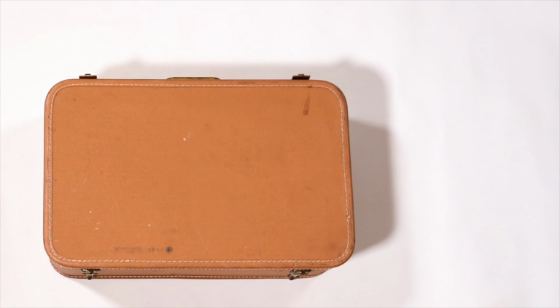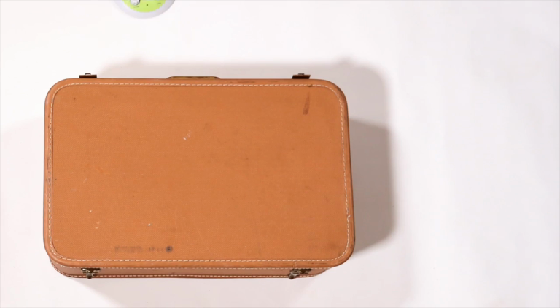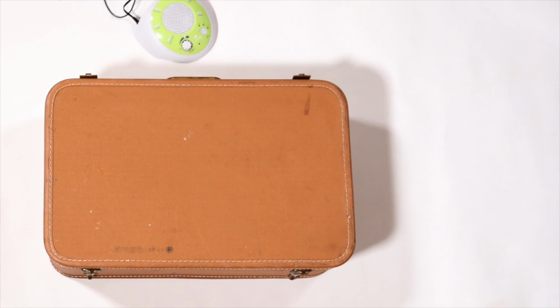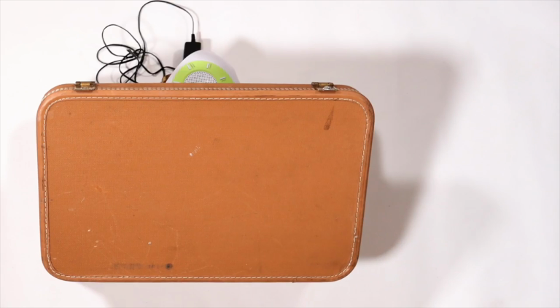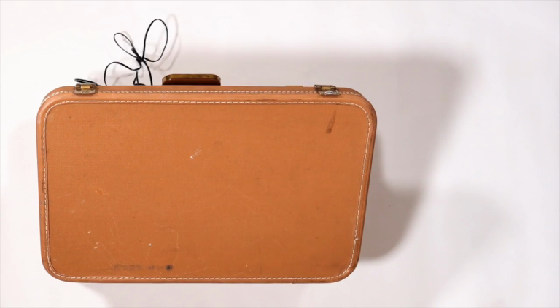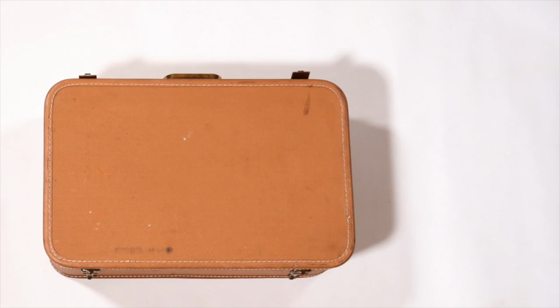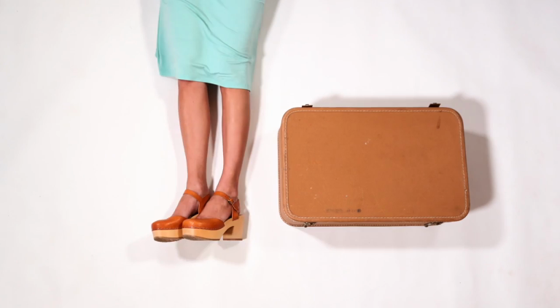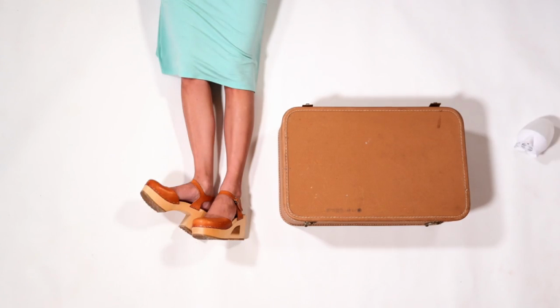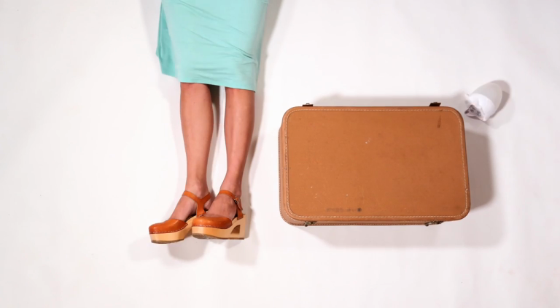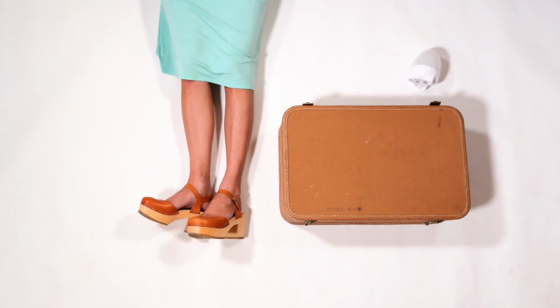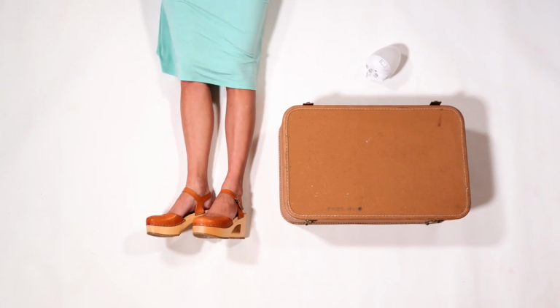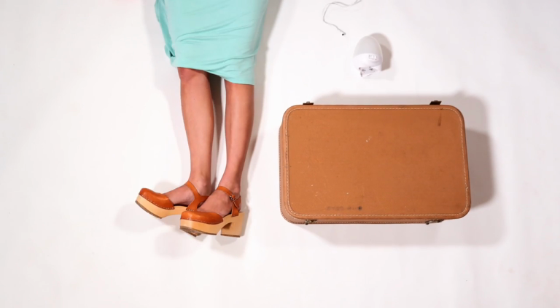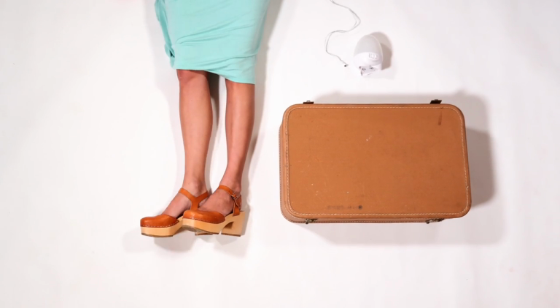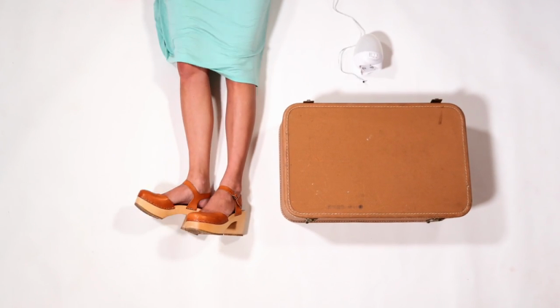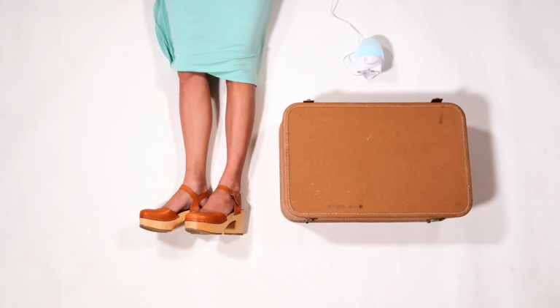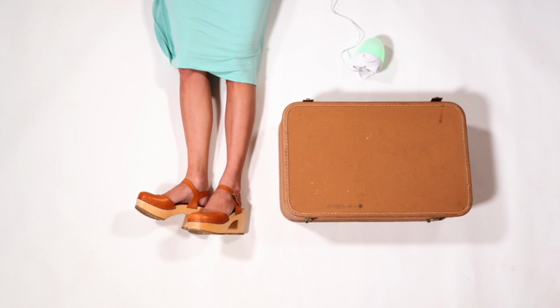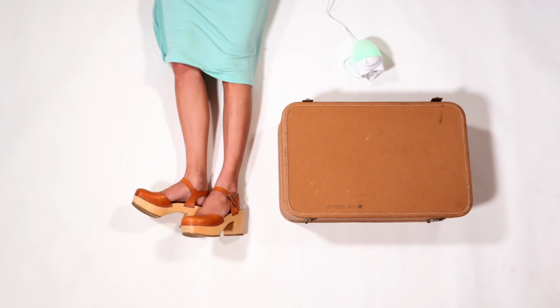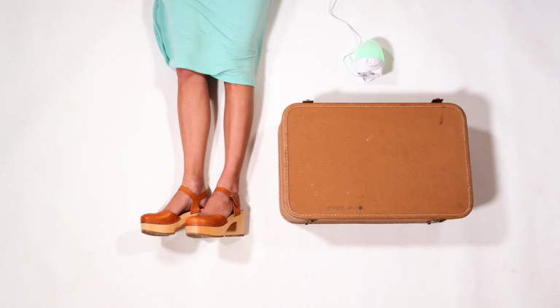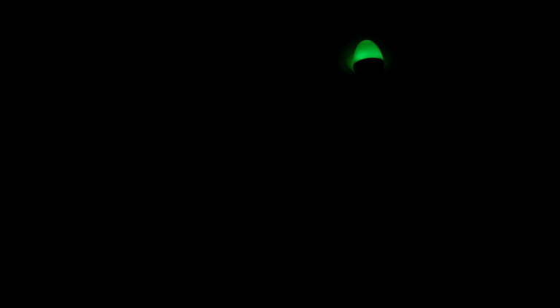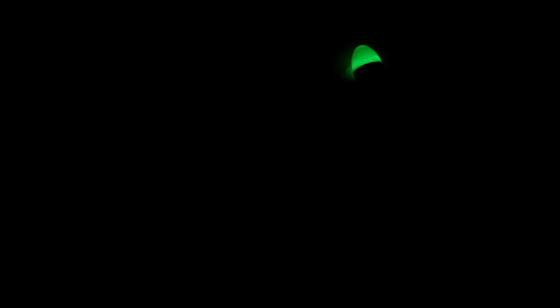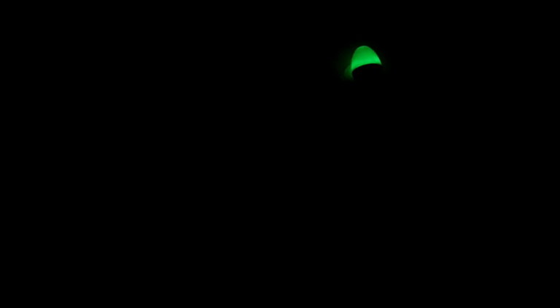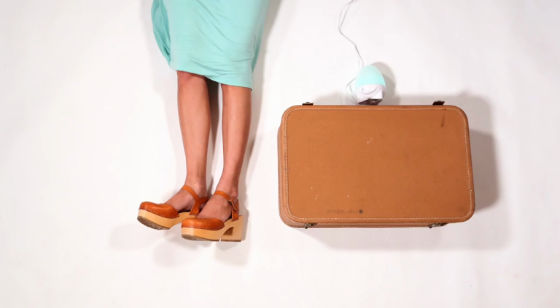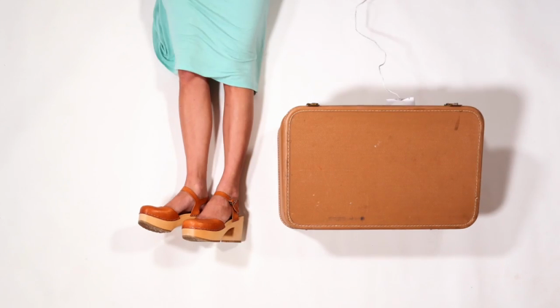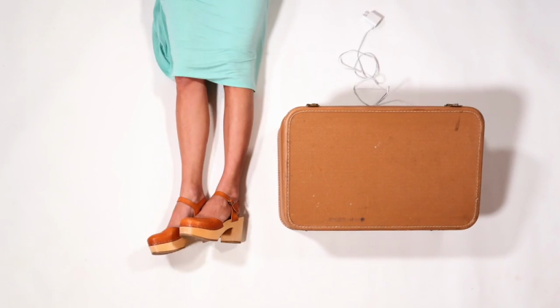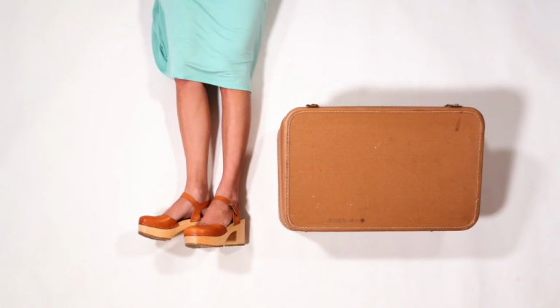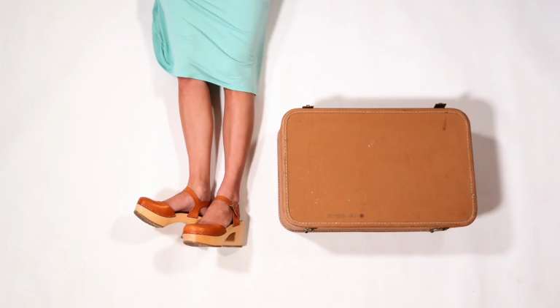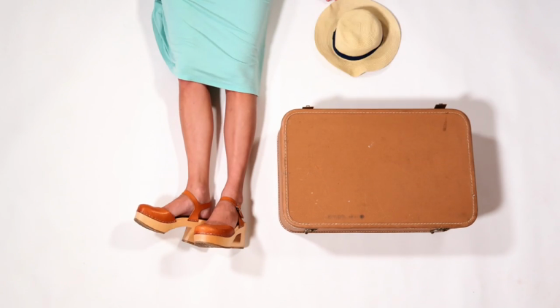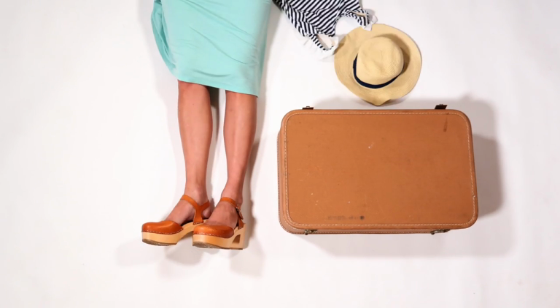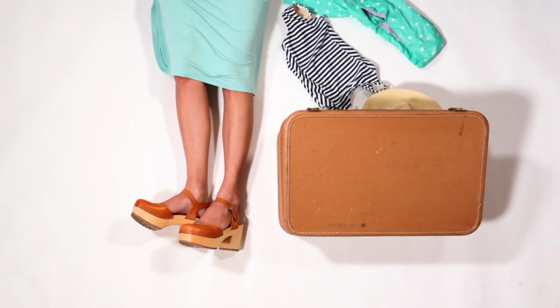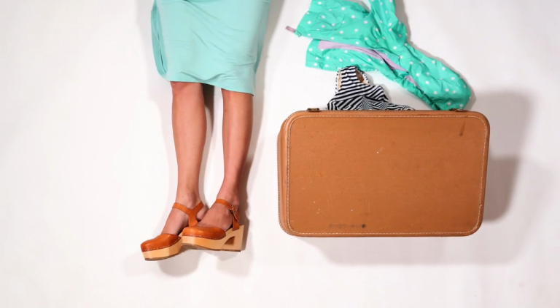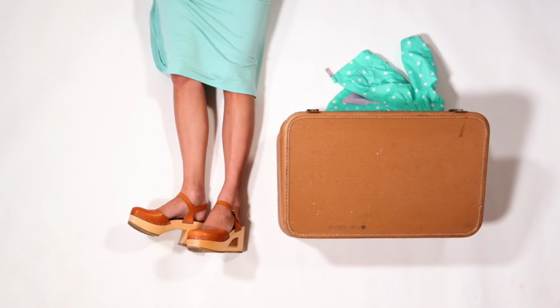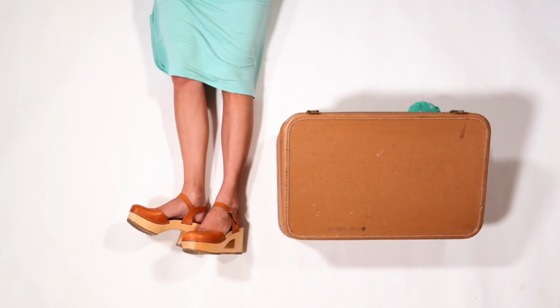We also pack a sound machine, a travel-sized diffuser and nightlight, and weather-permitting clothes.